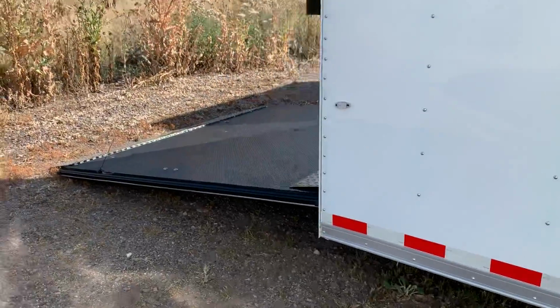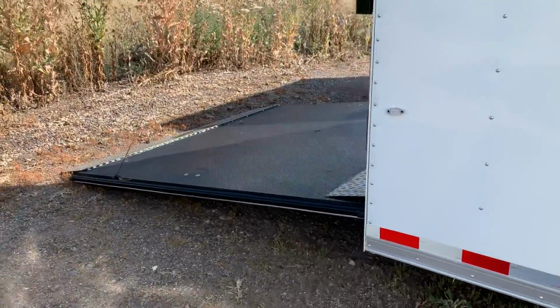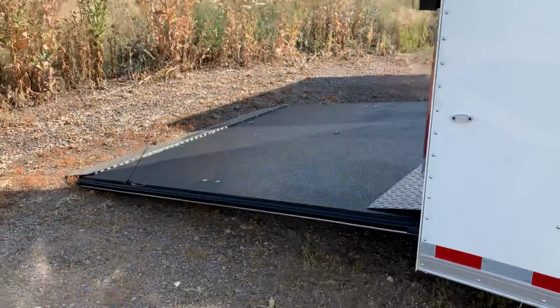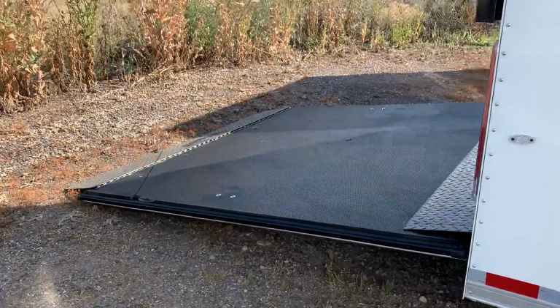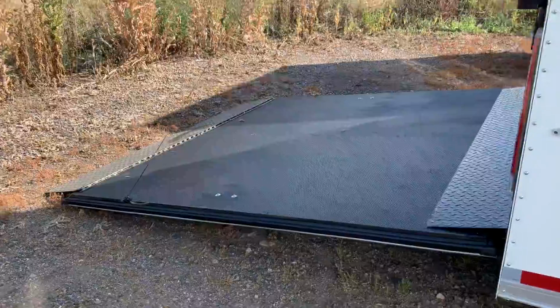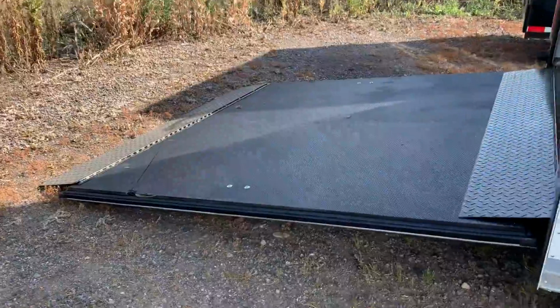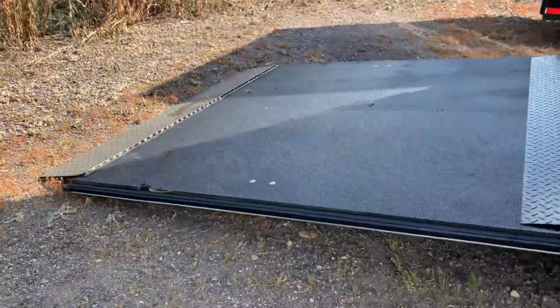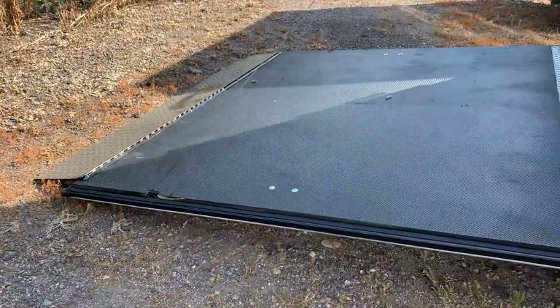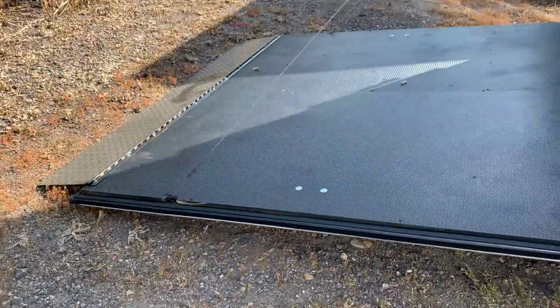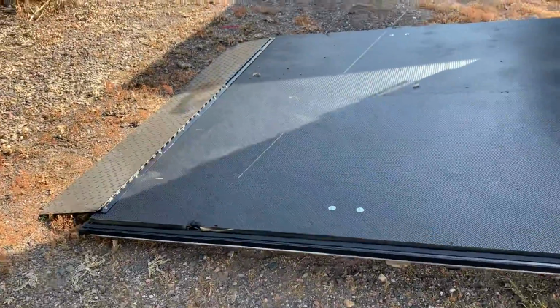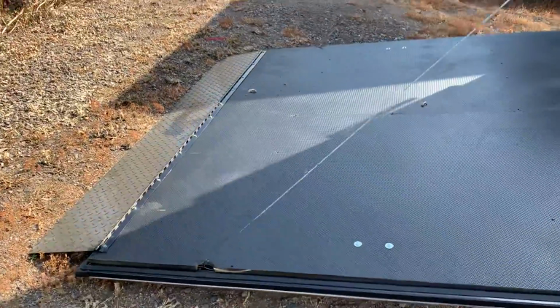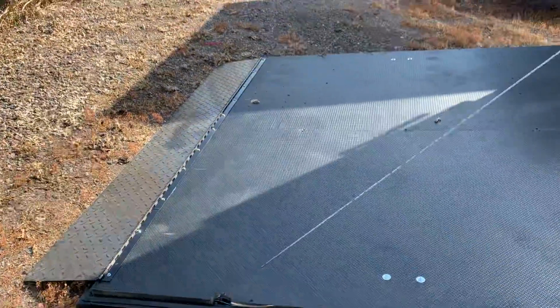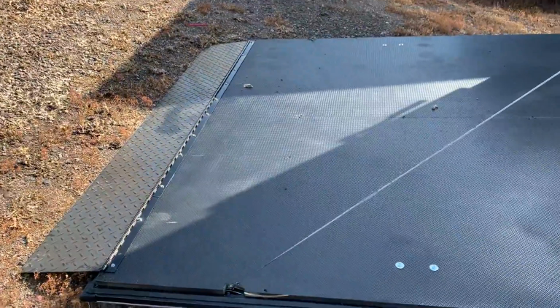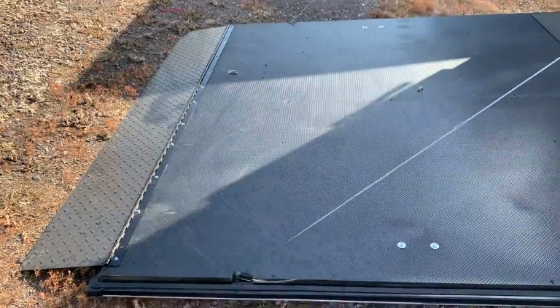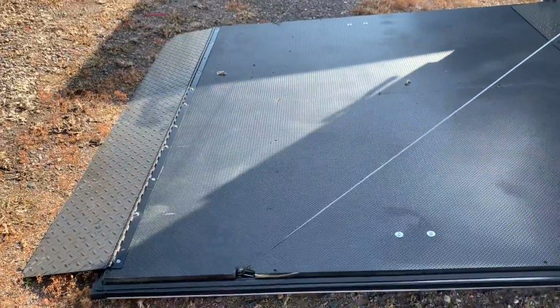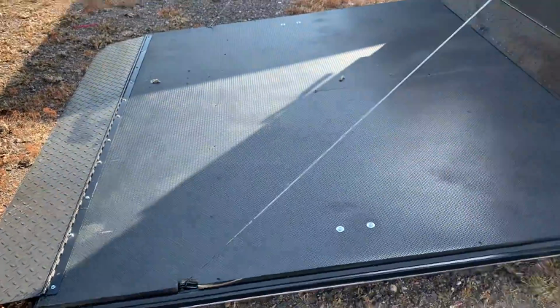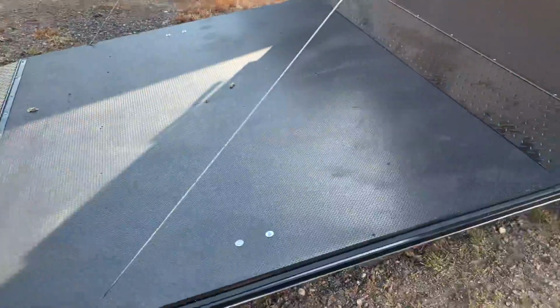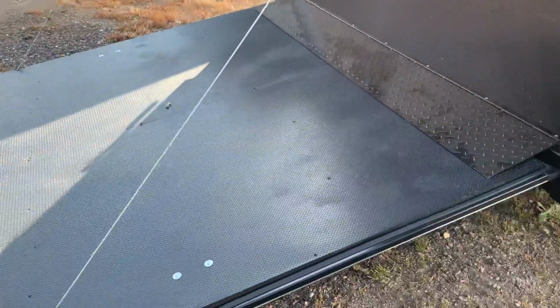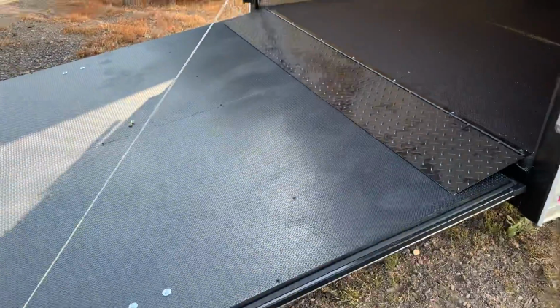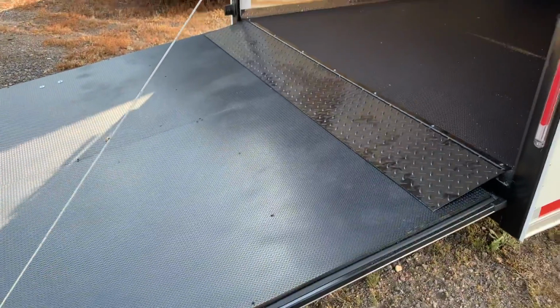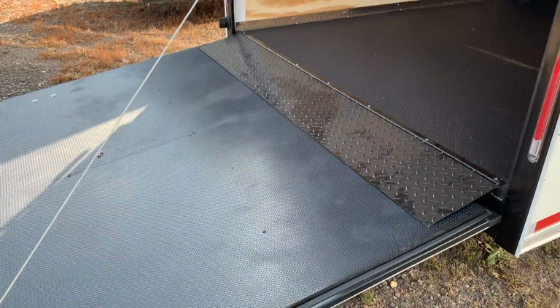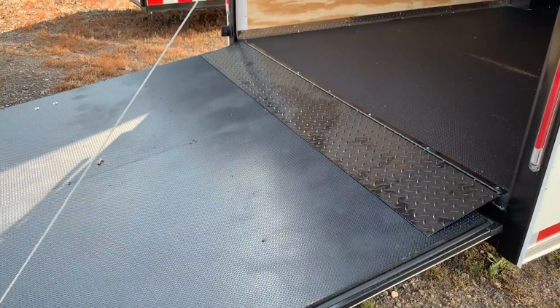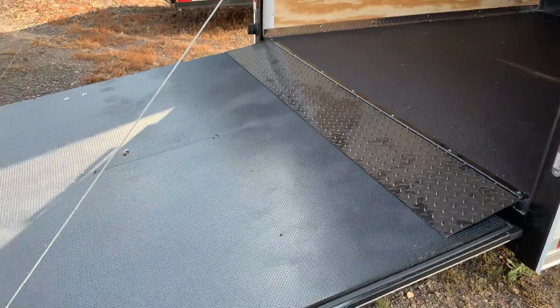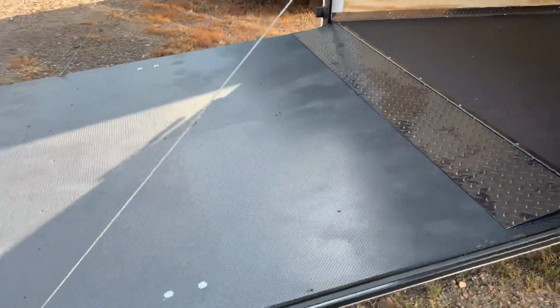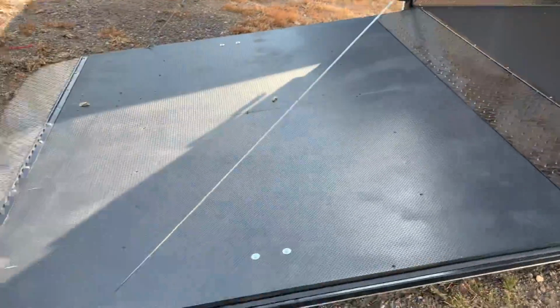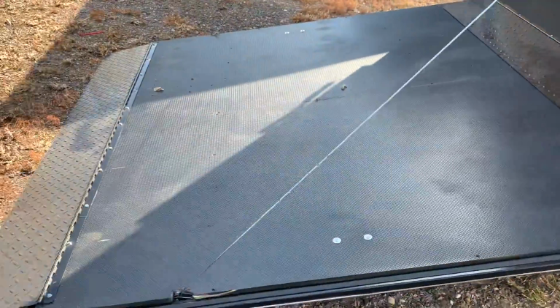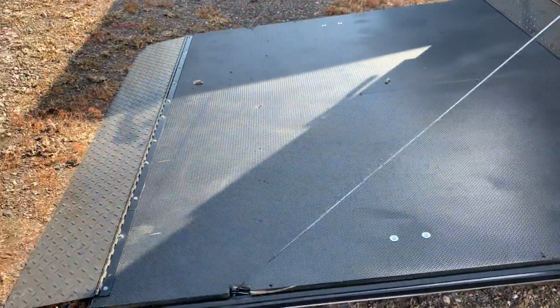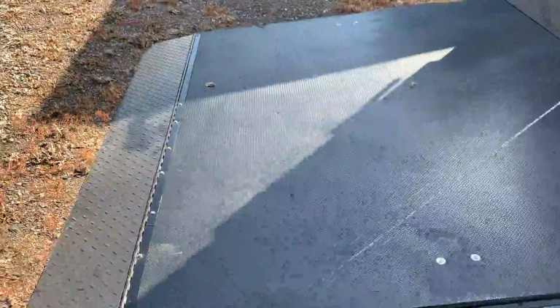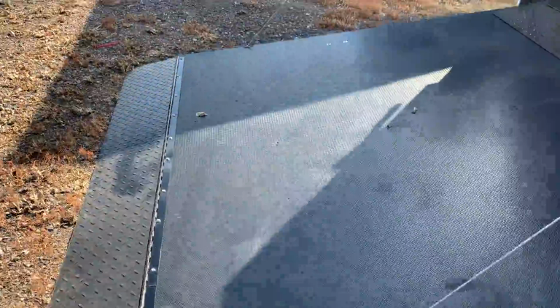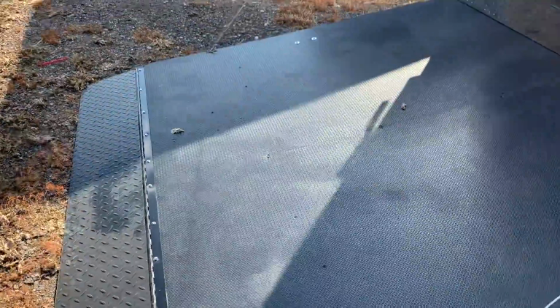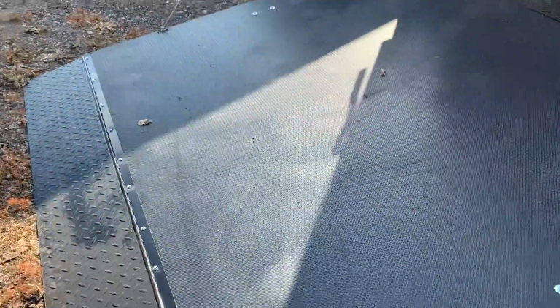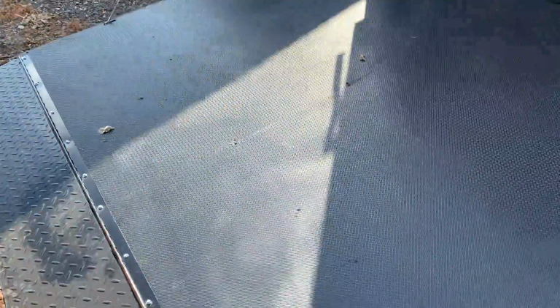This one is set up with a bonus: it's got dual steel transition flaps. You have a transition flap right here that folds out from ramp to ground, and another one from ramp to trailer. These are heavy-duty steel ones, so you guys can roll things in and out — cars, toys, whatever you want to do.